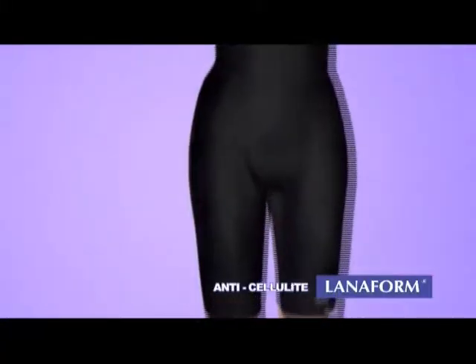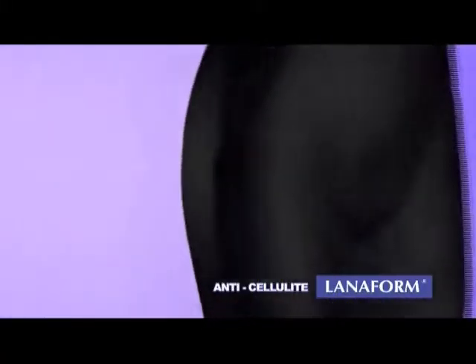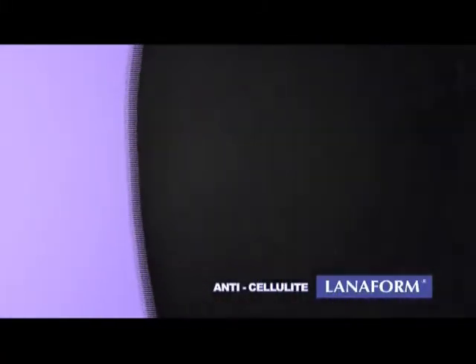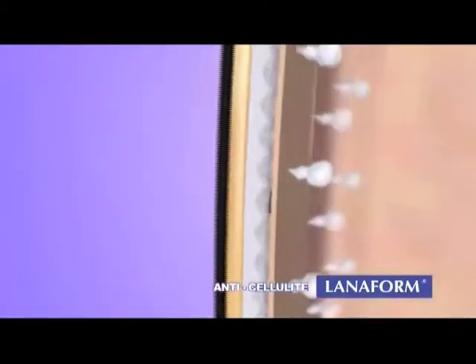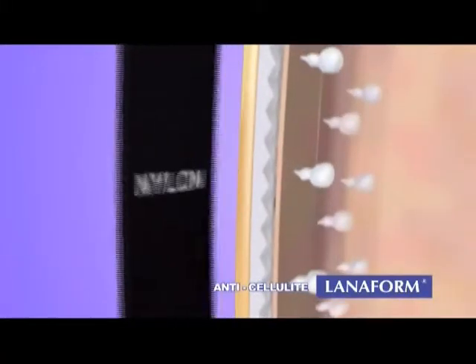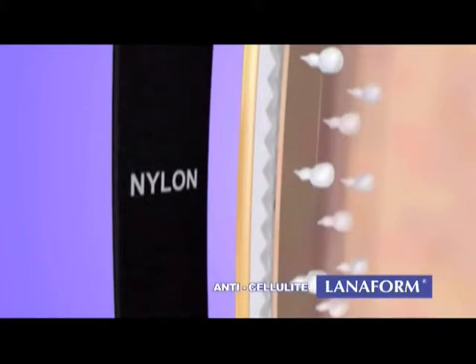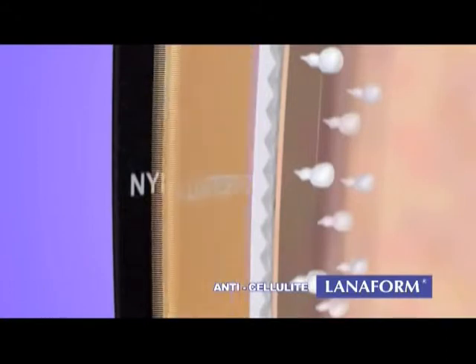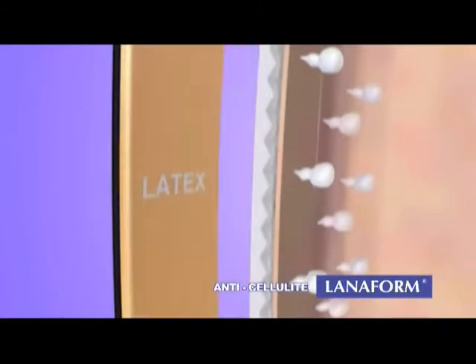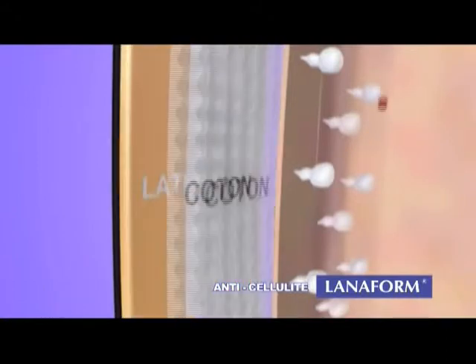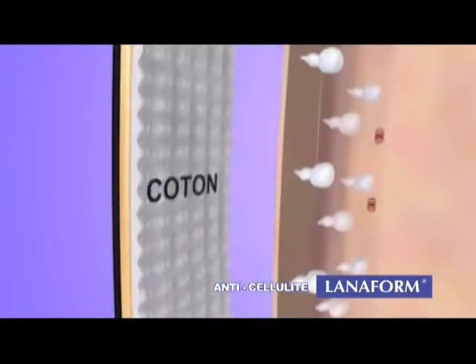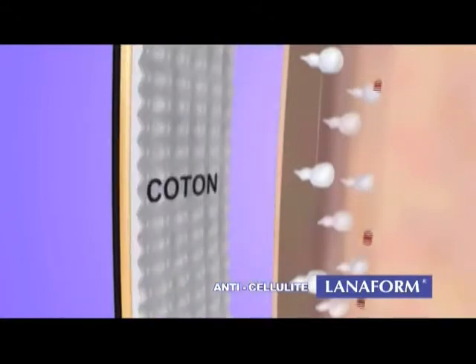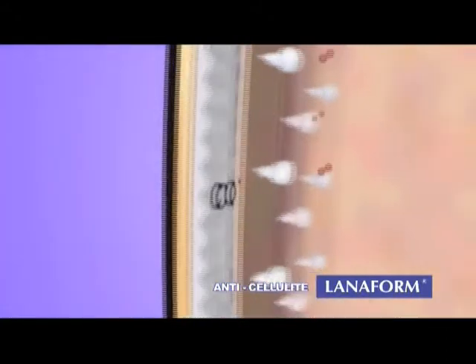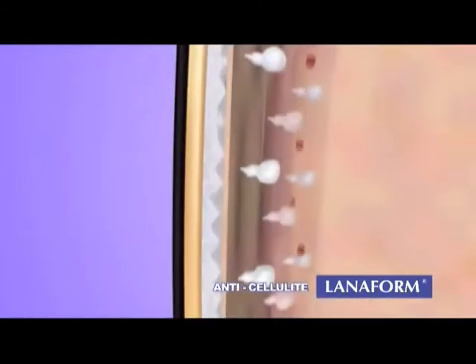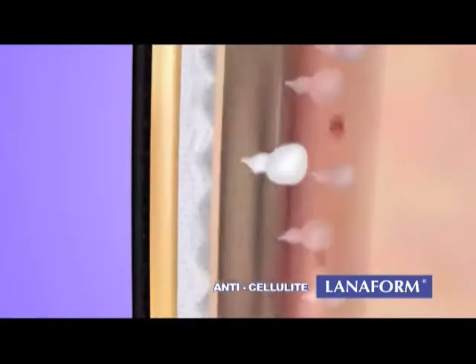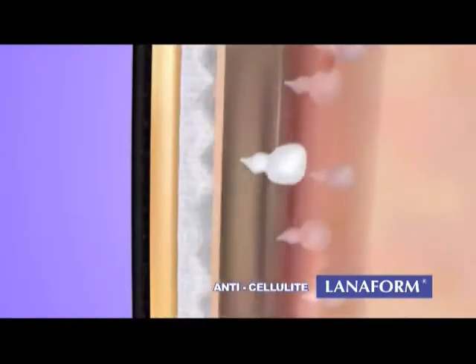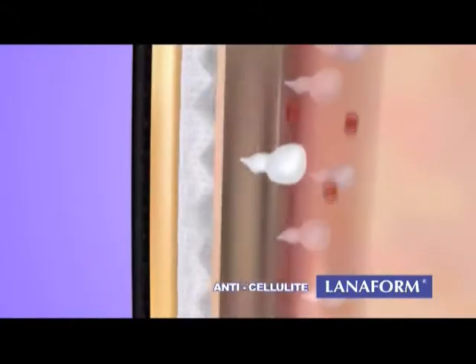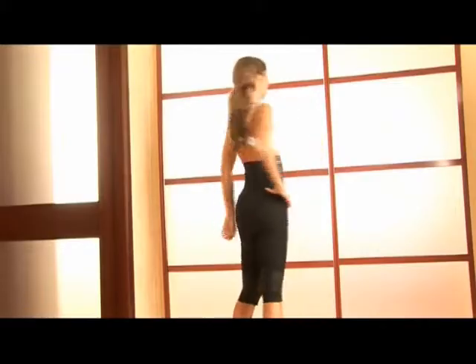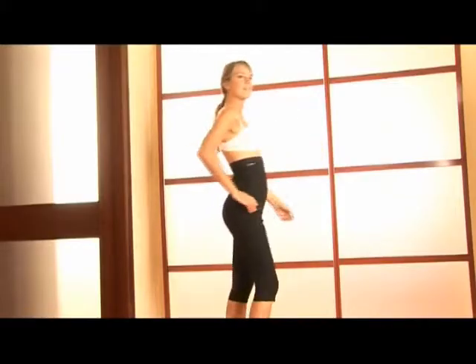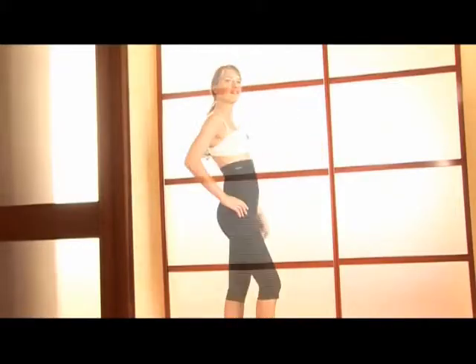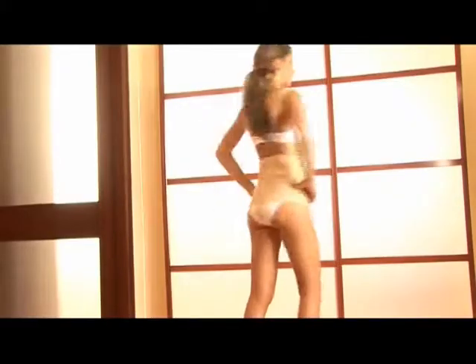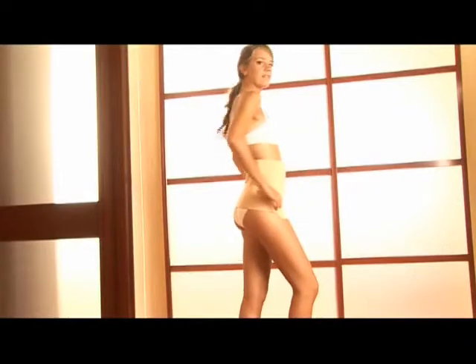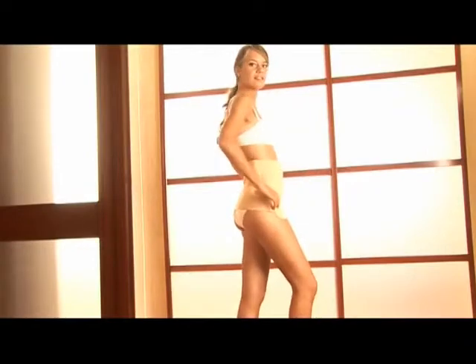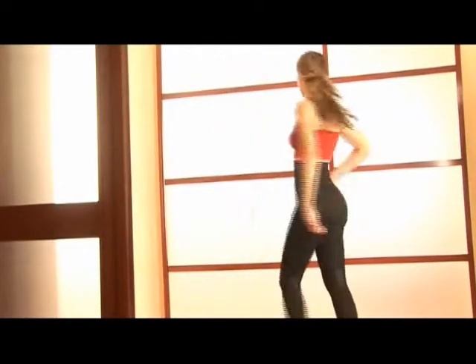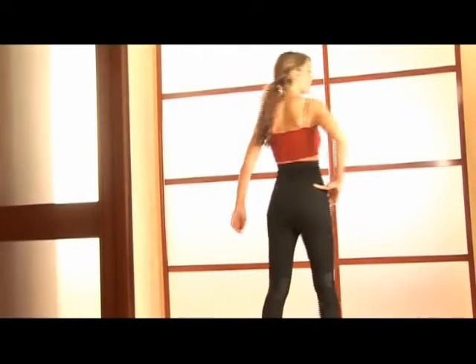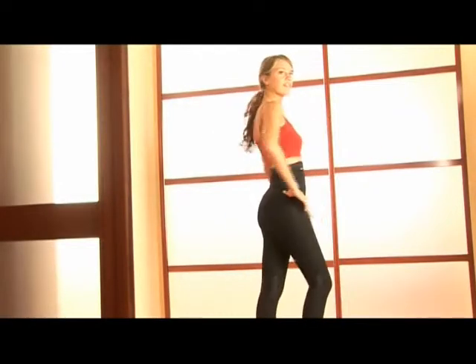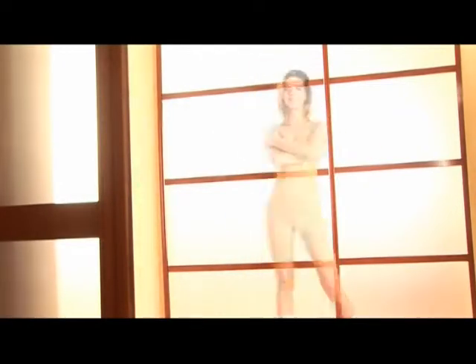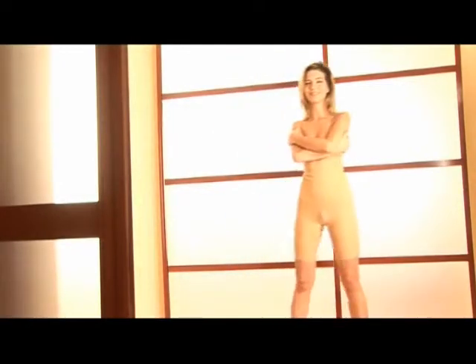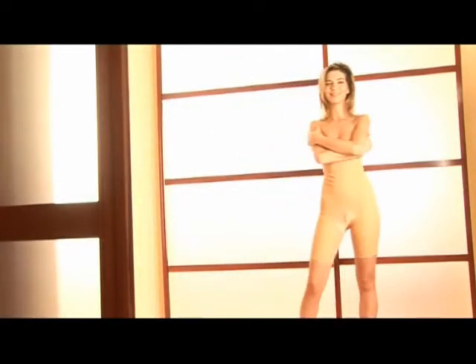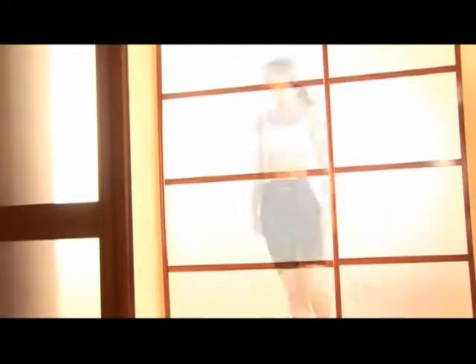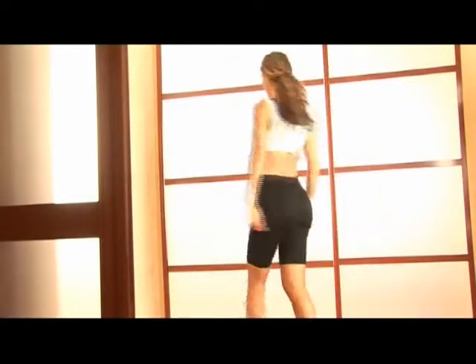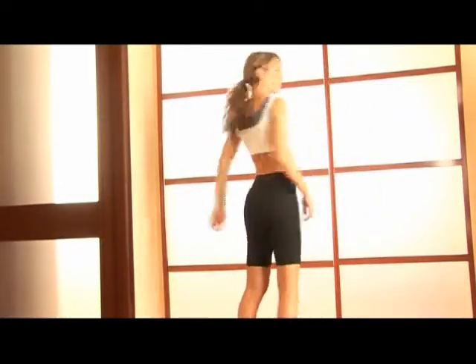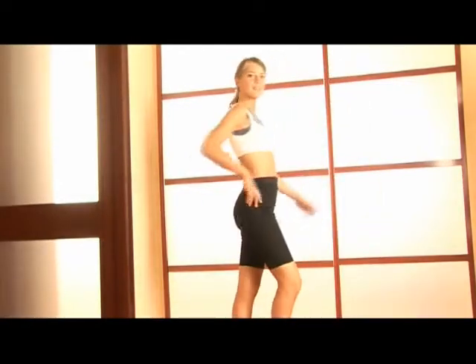Three layers of innovative slimming fabrics for a massage and sauna effect. Effortless anti-cellulite tissues will work for us. Laniform — it's a complete range that adapts to any outfits.